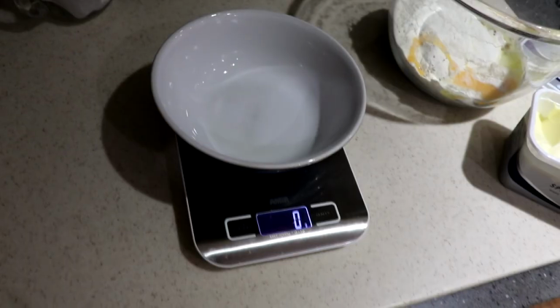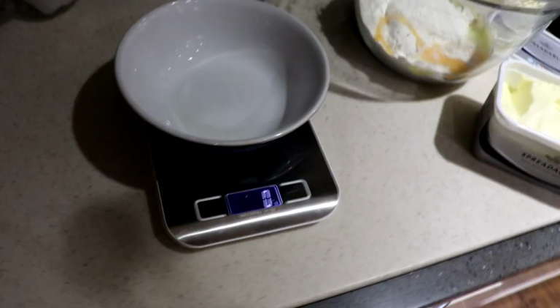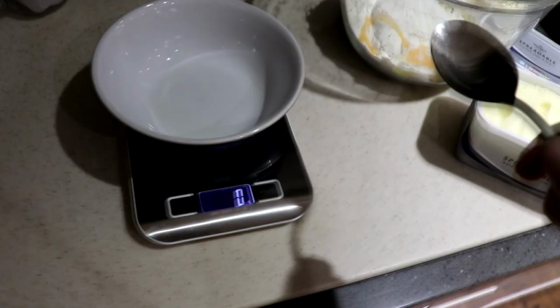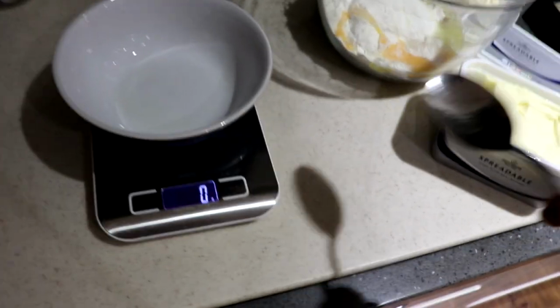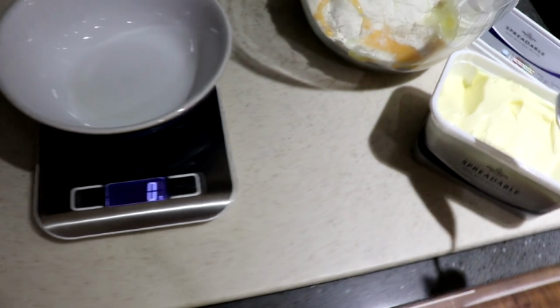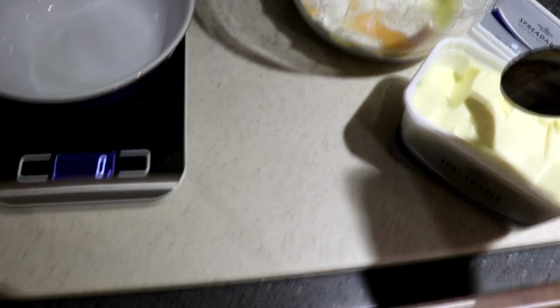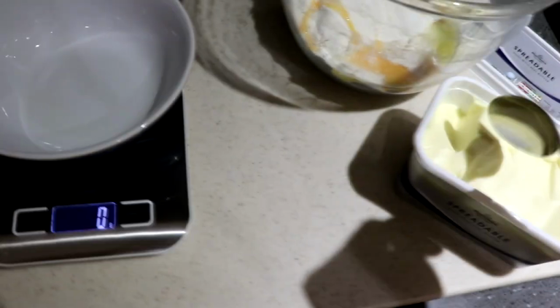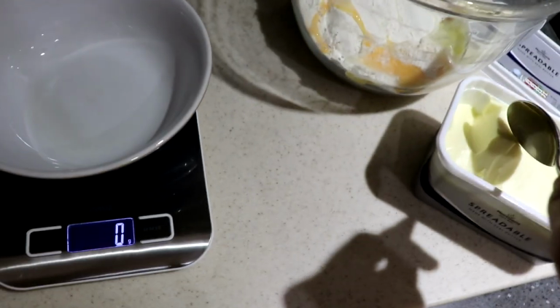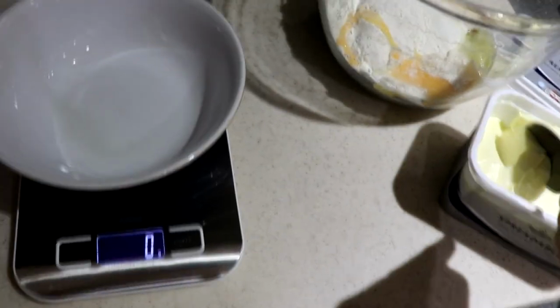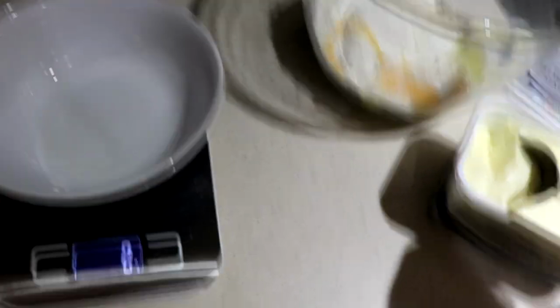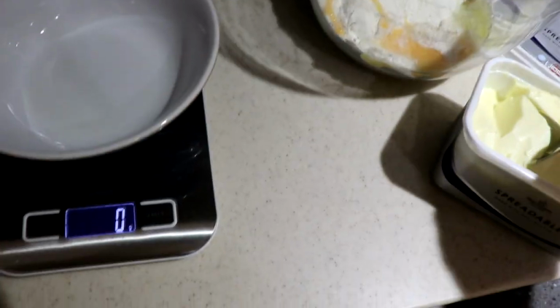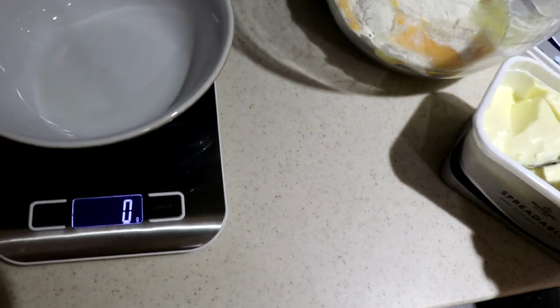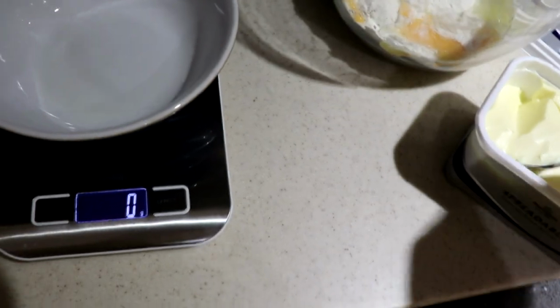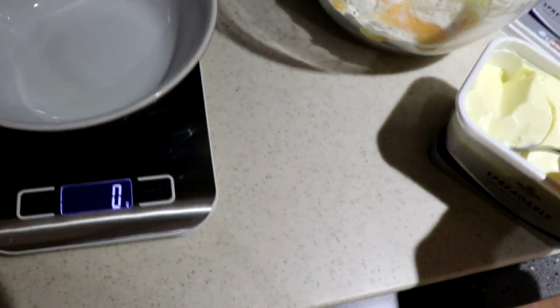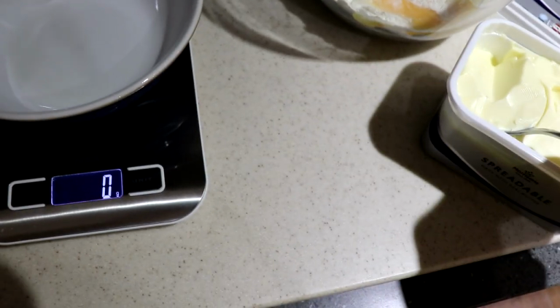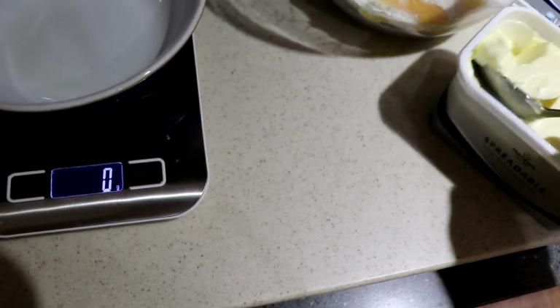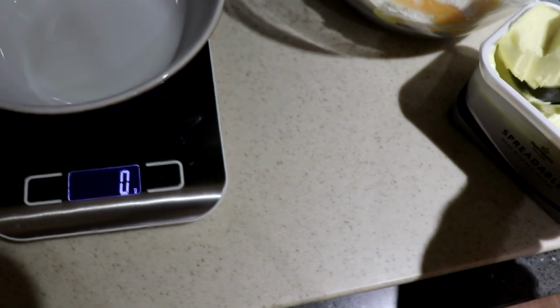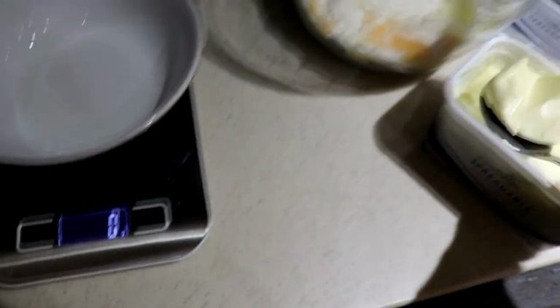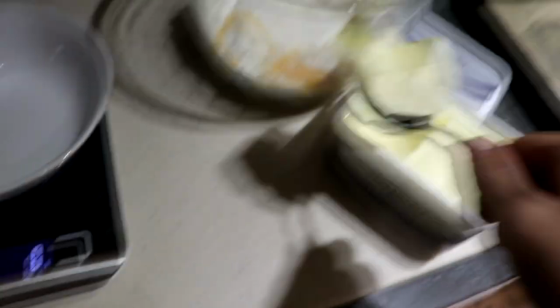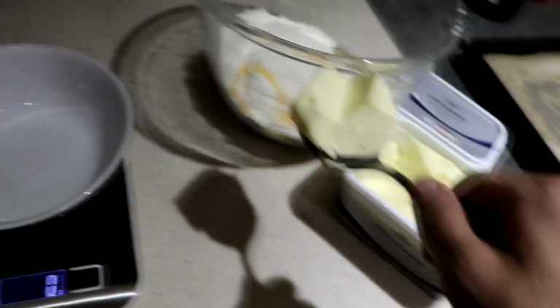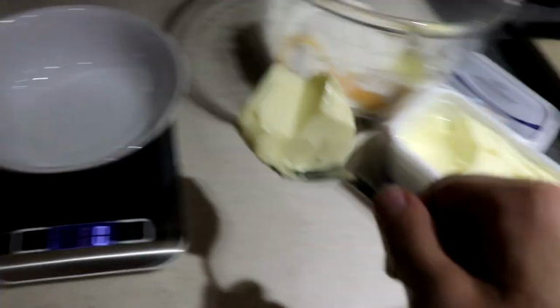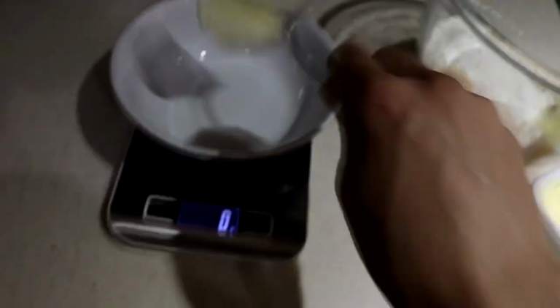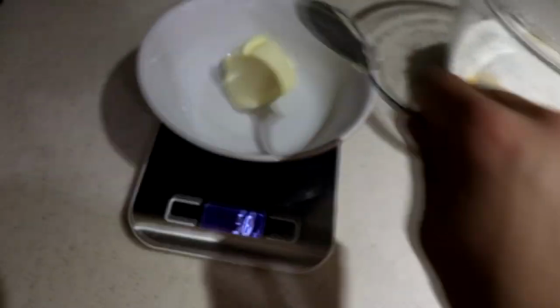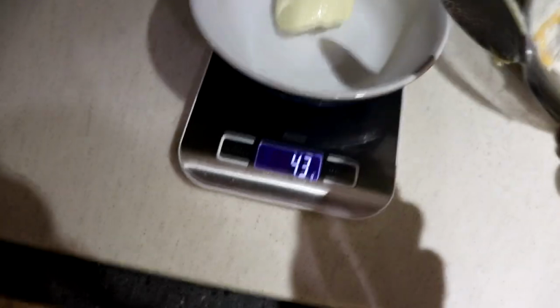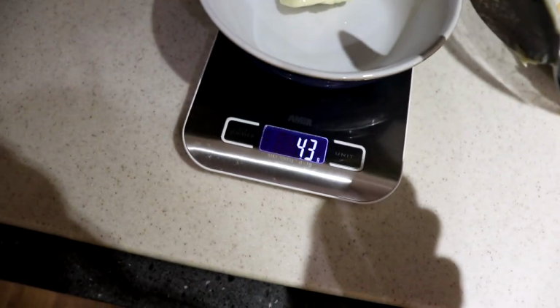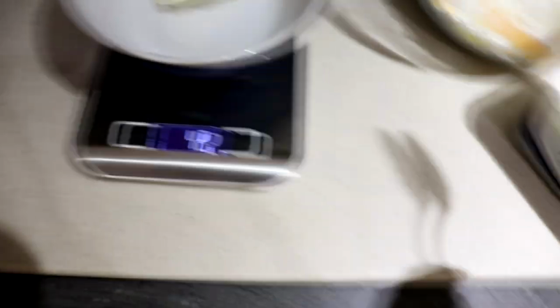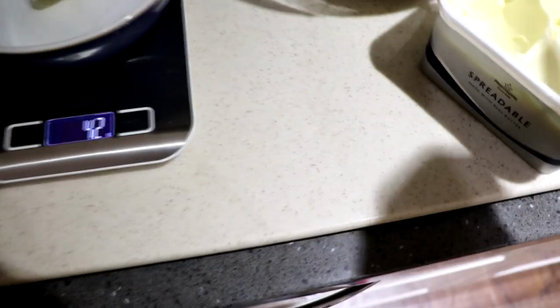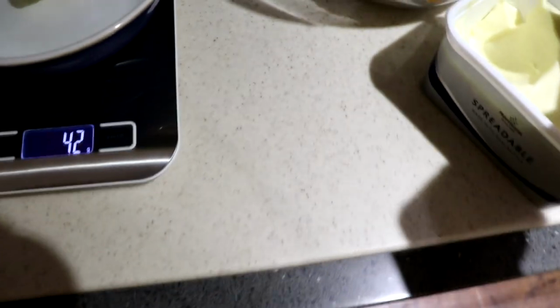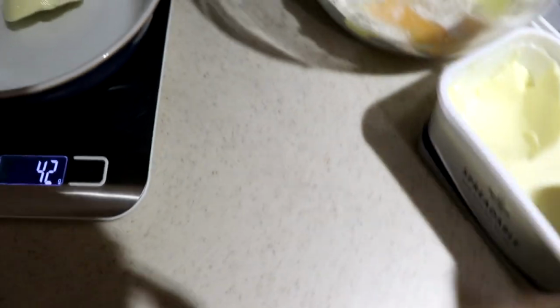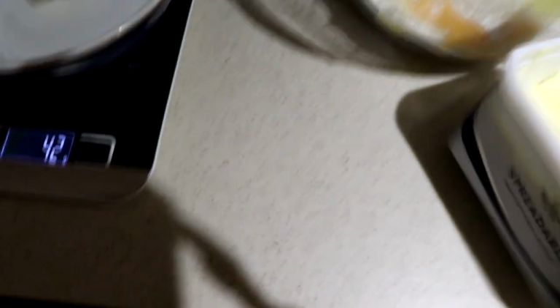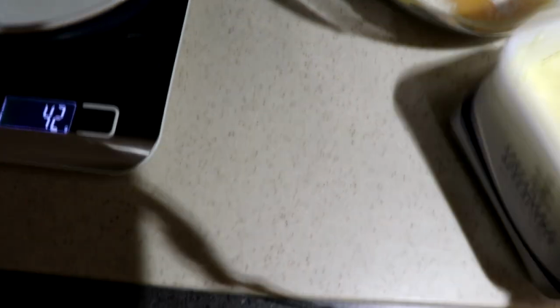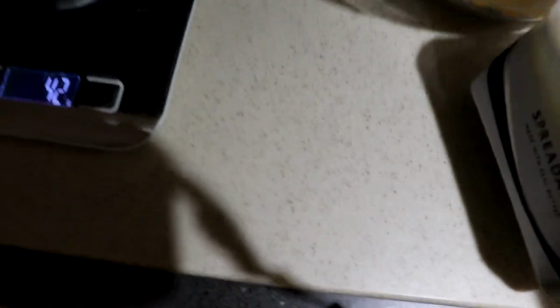I'm pretty sure it said we need like 85 grams of butter, and I have no idea how much butter weighs, so I'm just going to get a good old scoop and wipe it in. We need two big old scoops of butter.